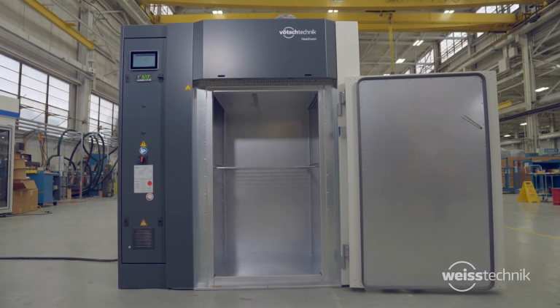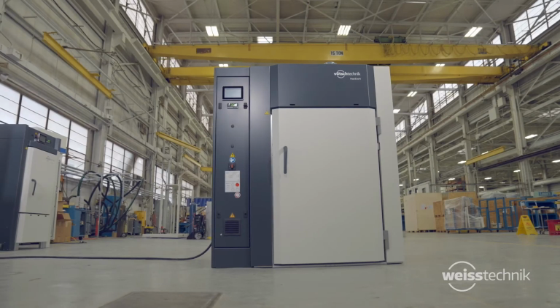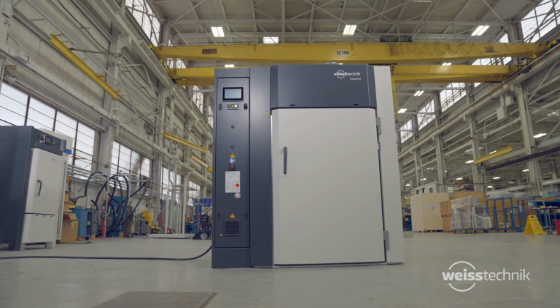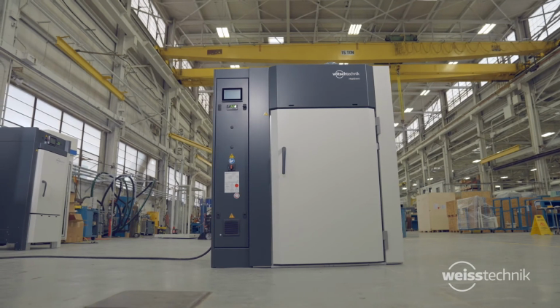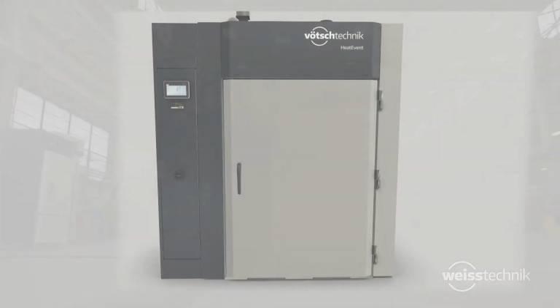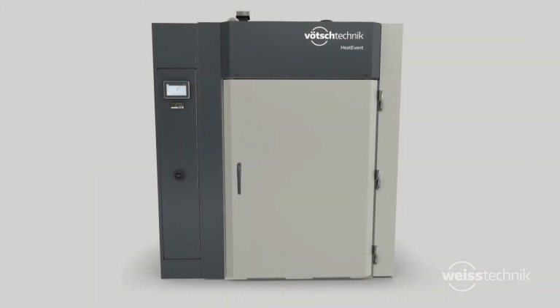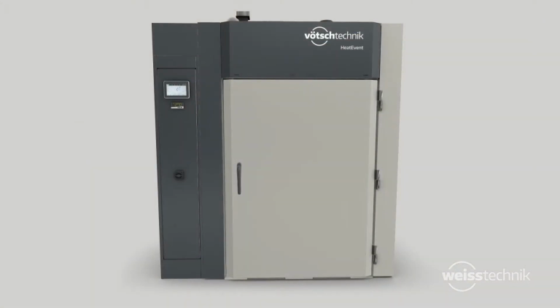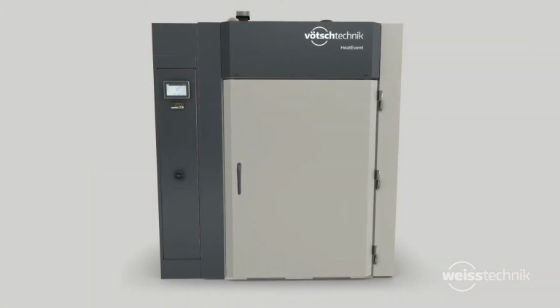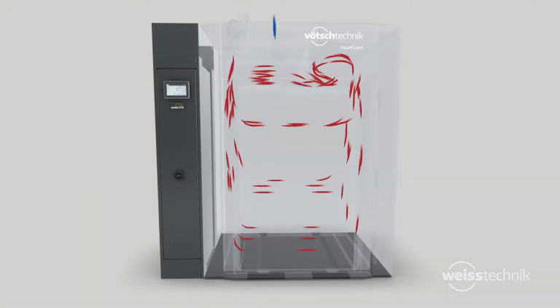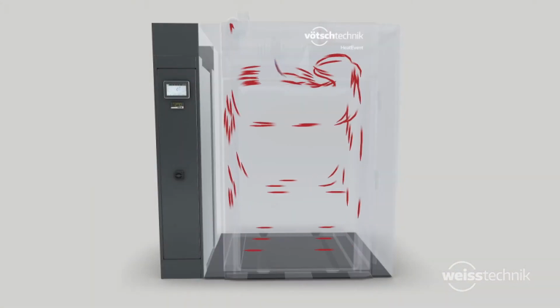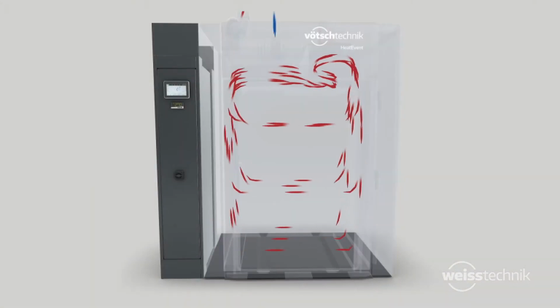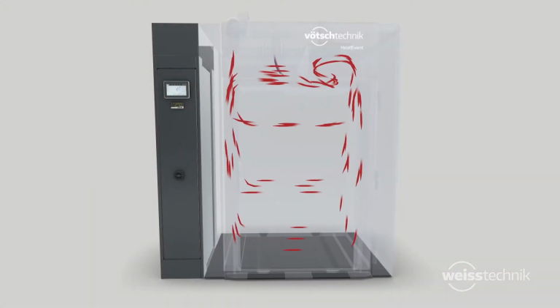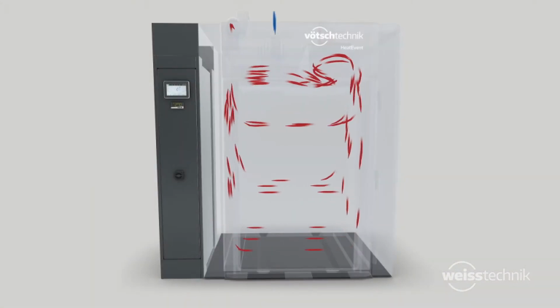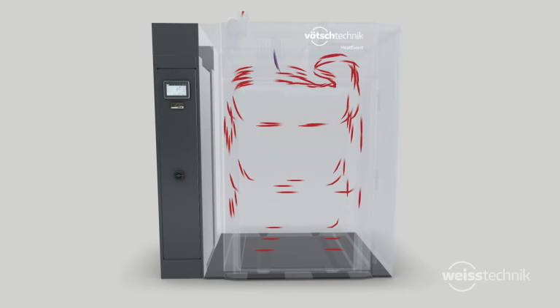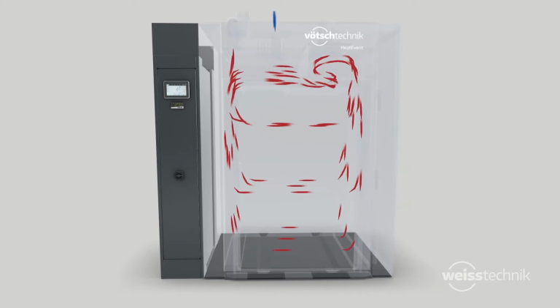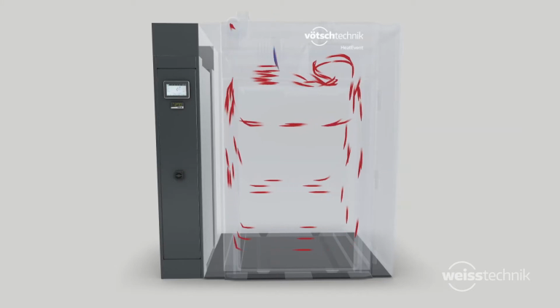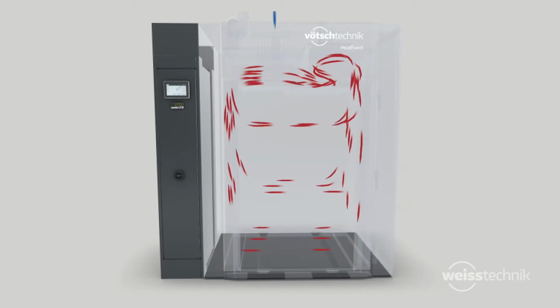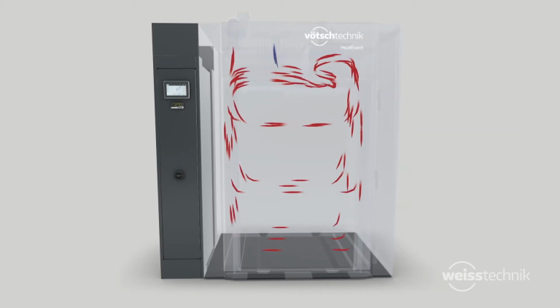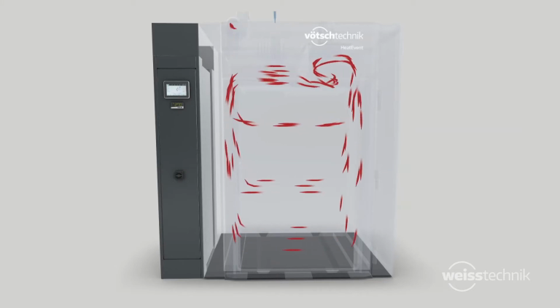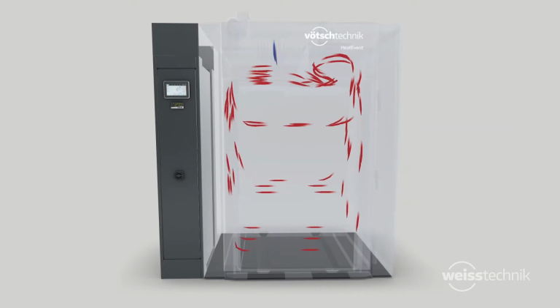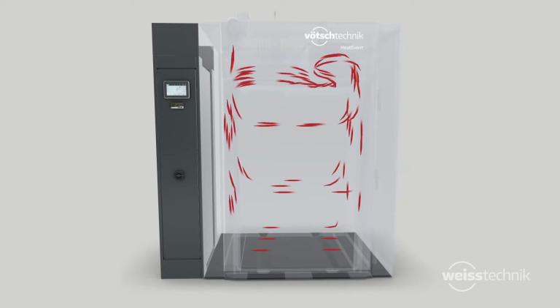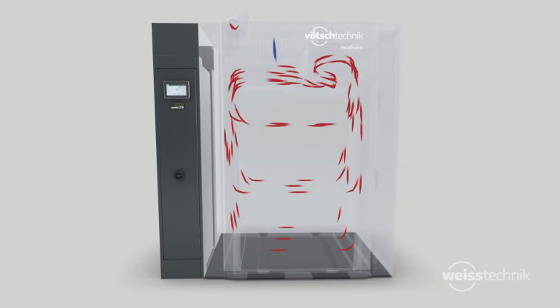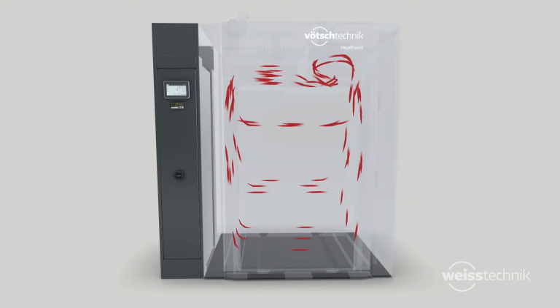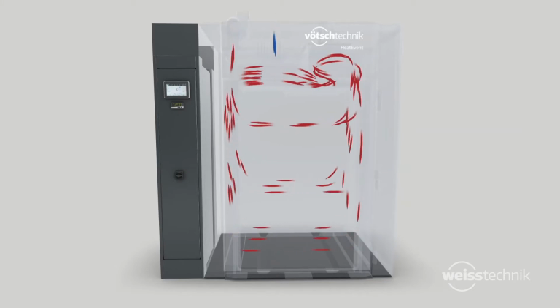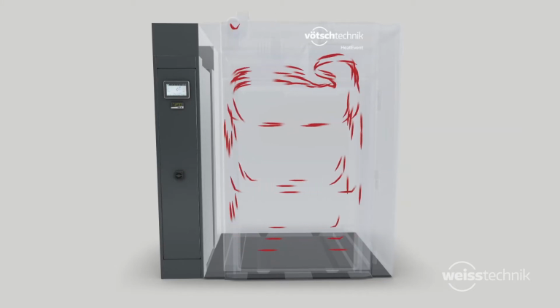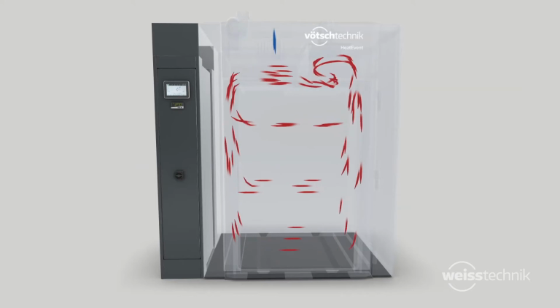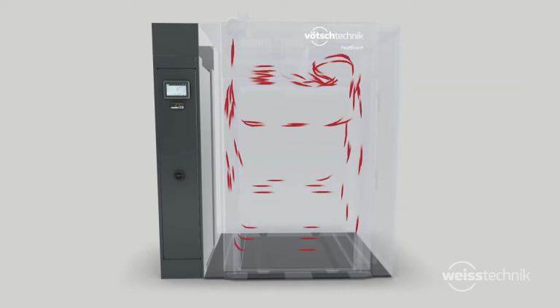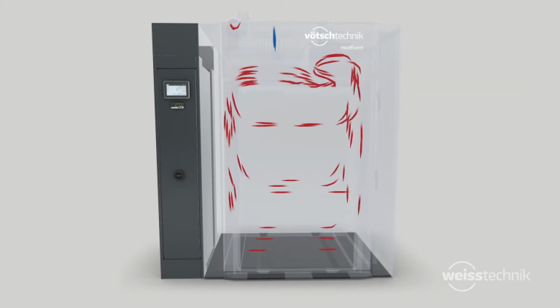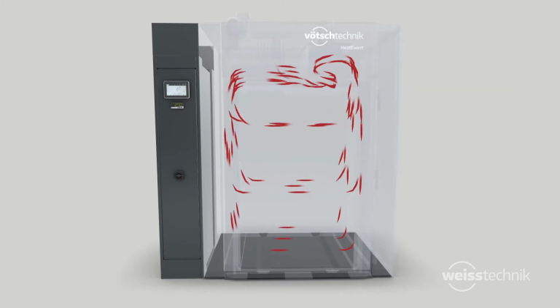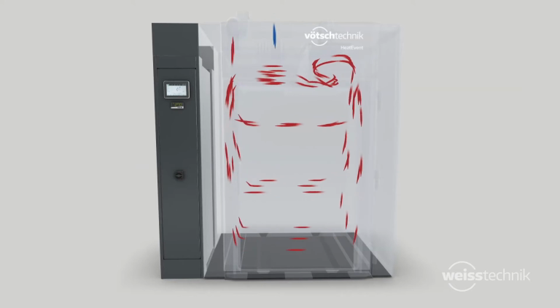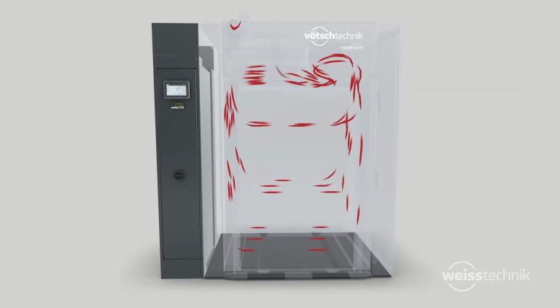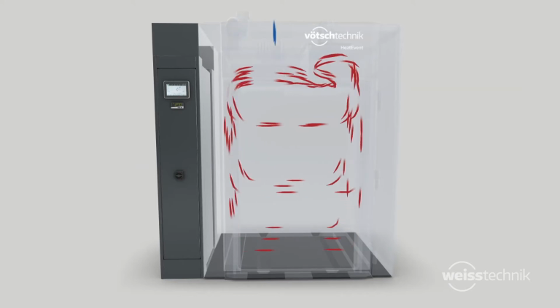All ovens are engineered to provide exceptional performance with sophisticated air guides featuring horizontal high-volume airflow for uniform temperature distribution, even with large product loads. The high heating power guarantees fast heating rates for shorter processing times.